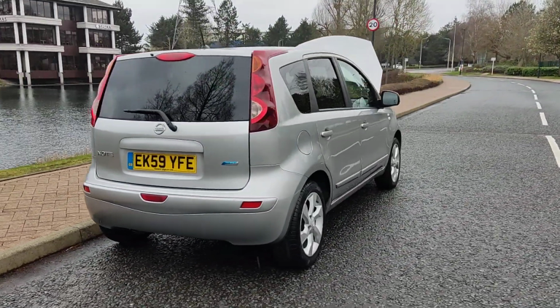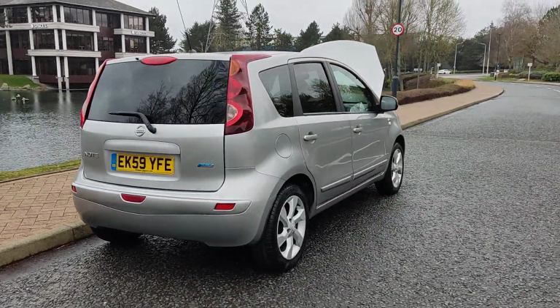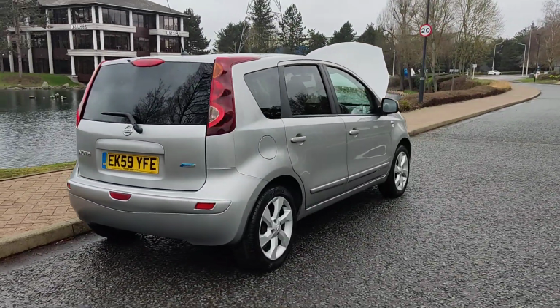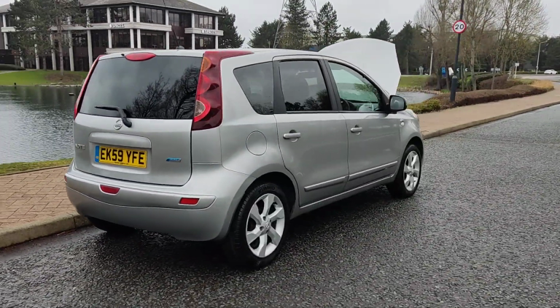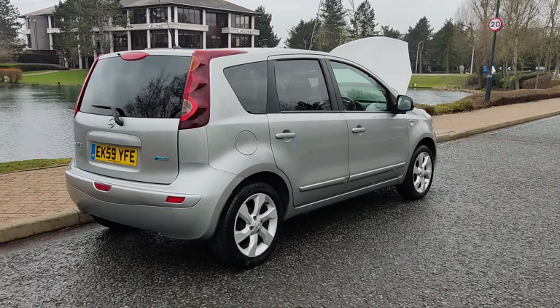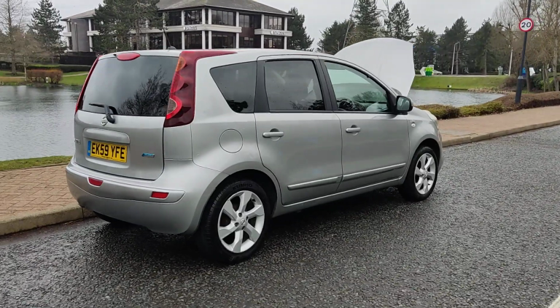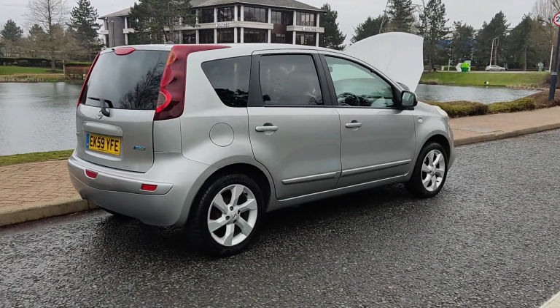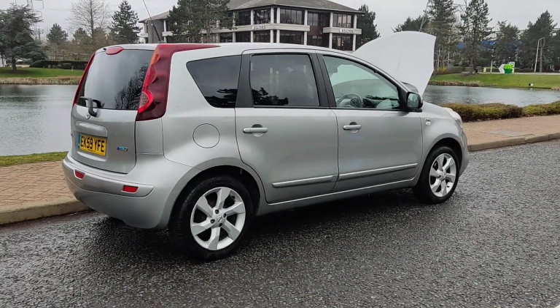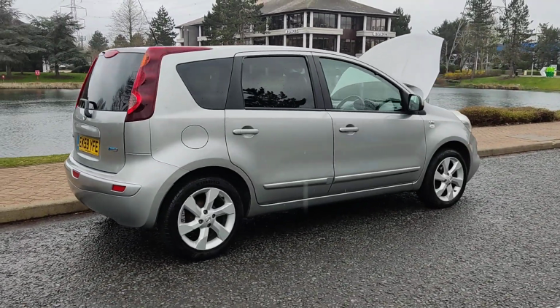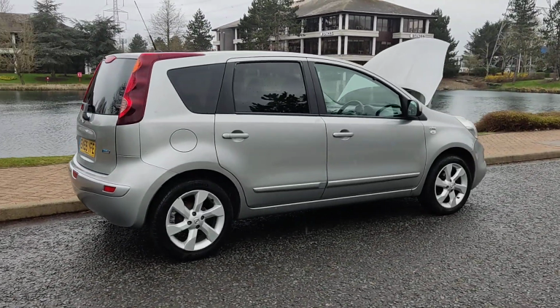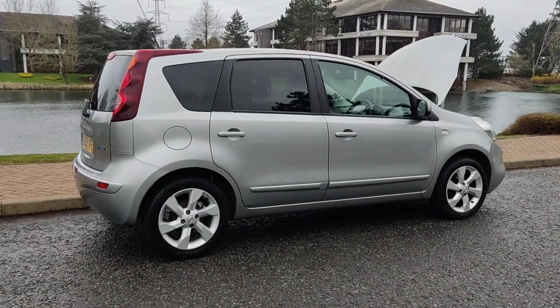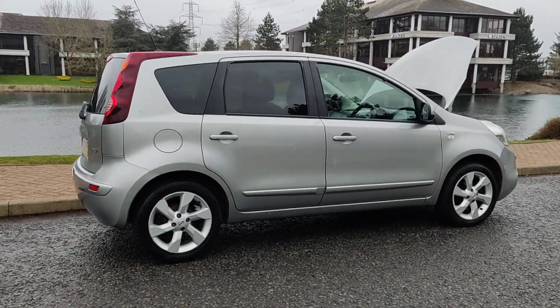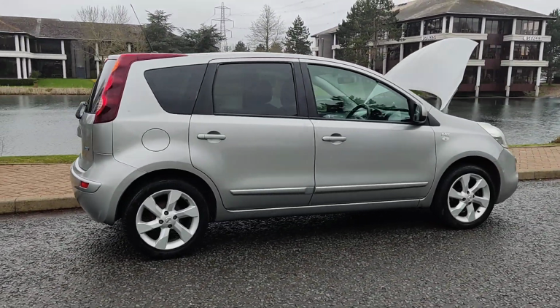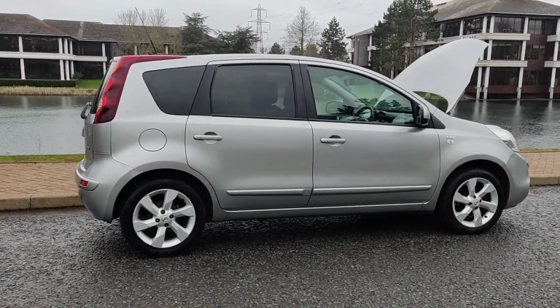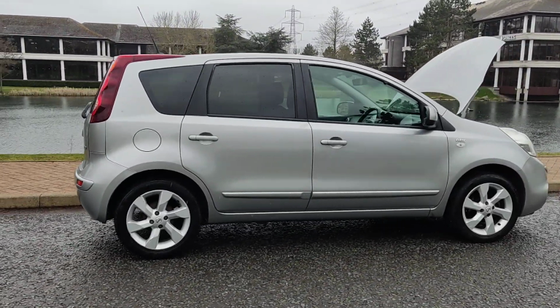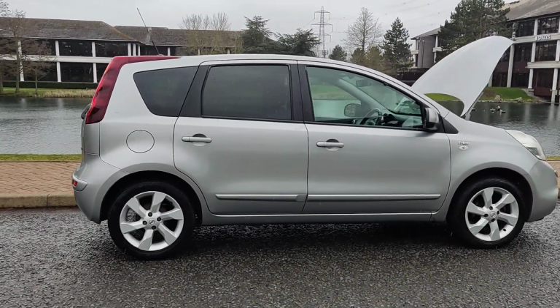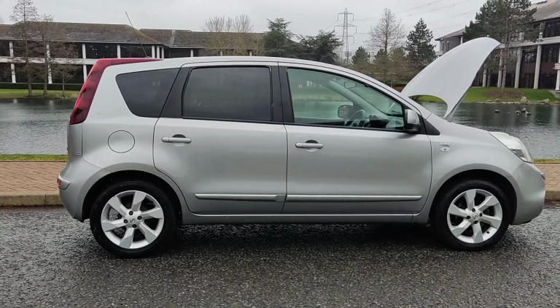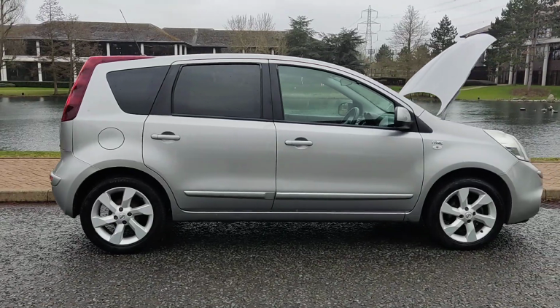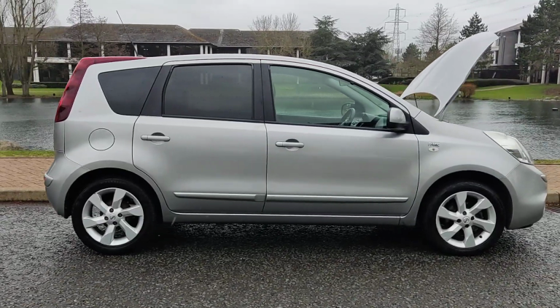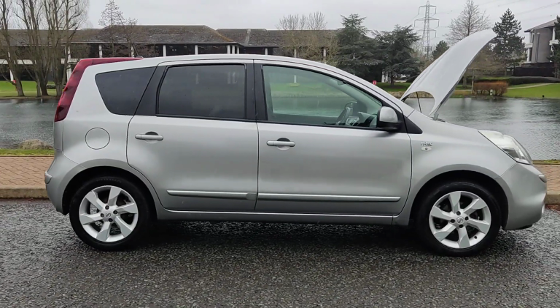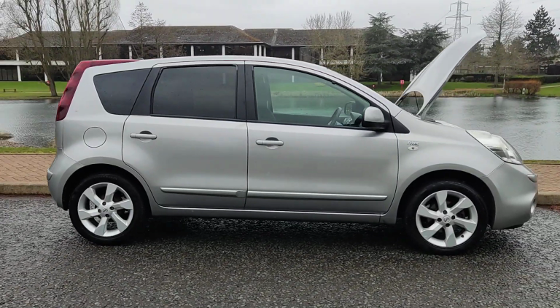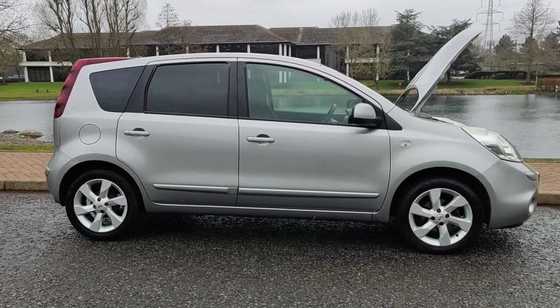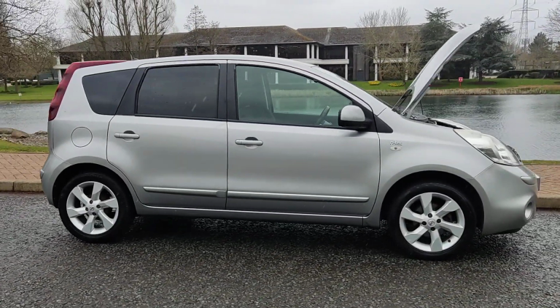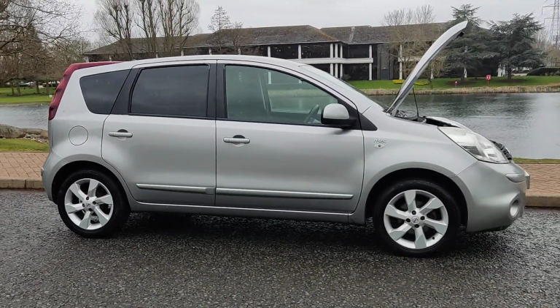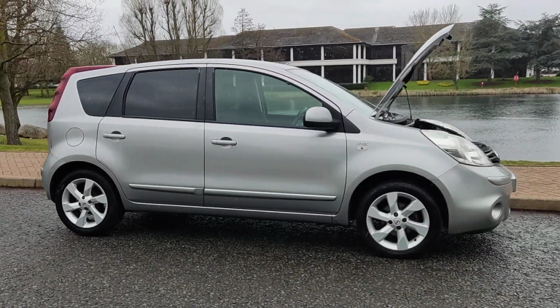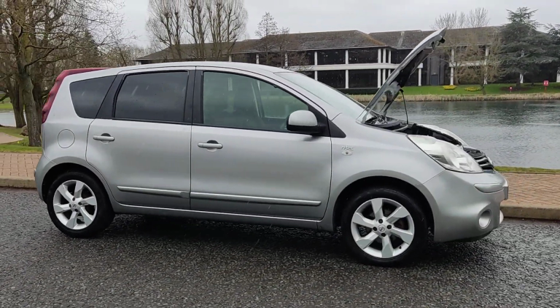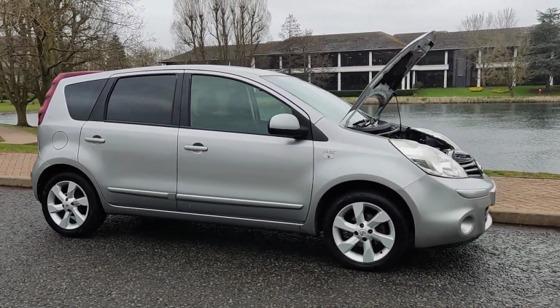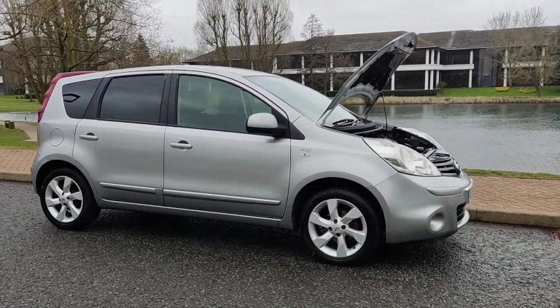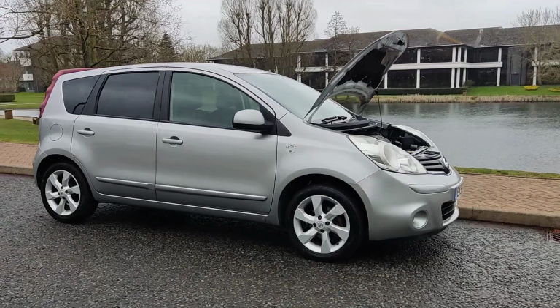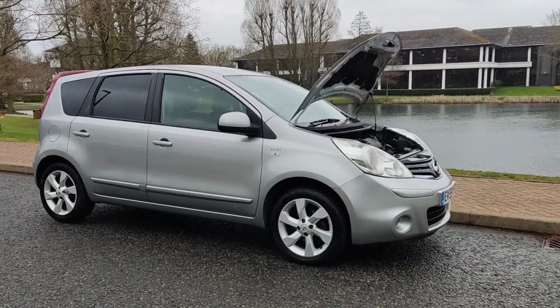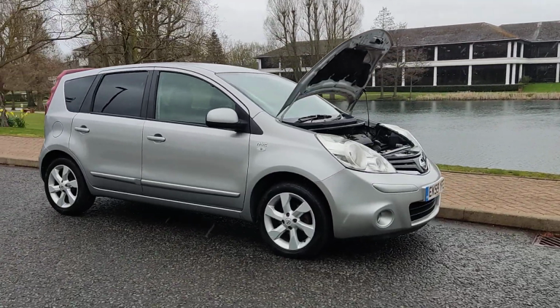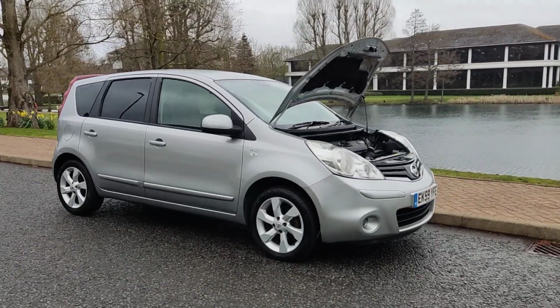Comes with a long MOT — MOT ends in November 2023. No advisories at the last MOT, so no work required. Very clean car and a very smooth drive.